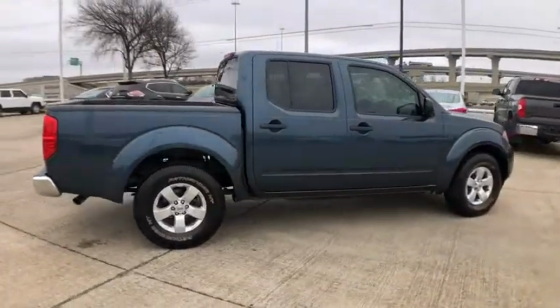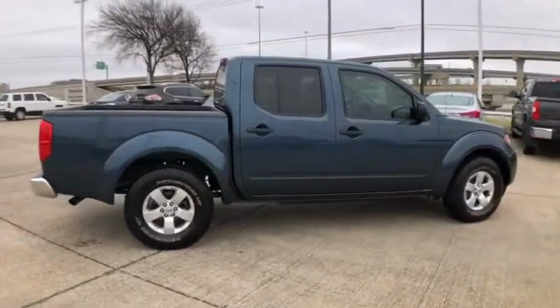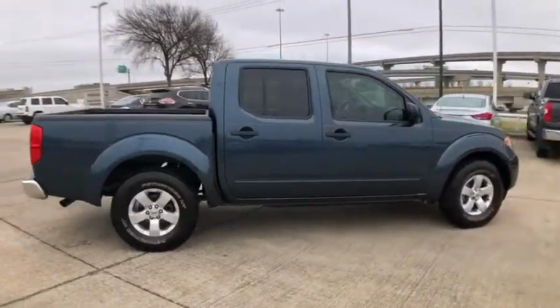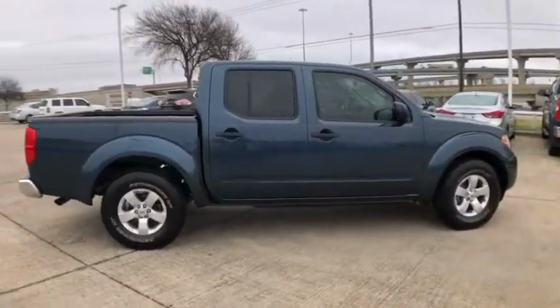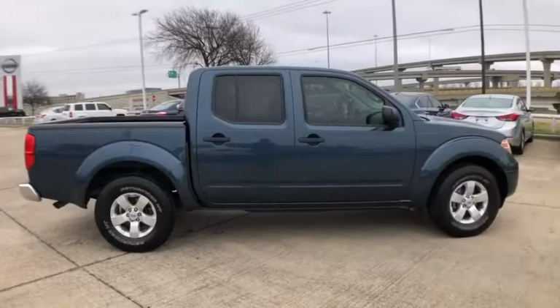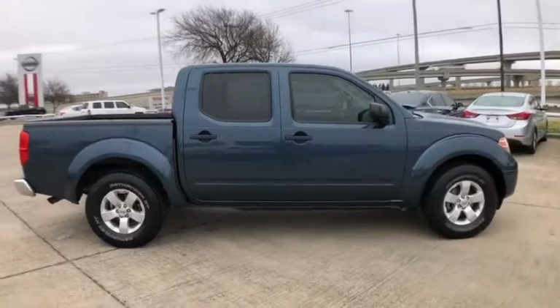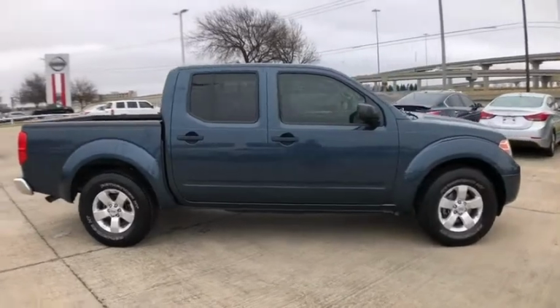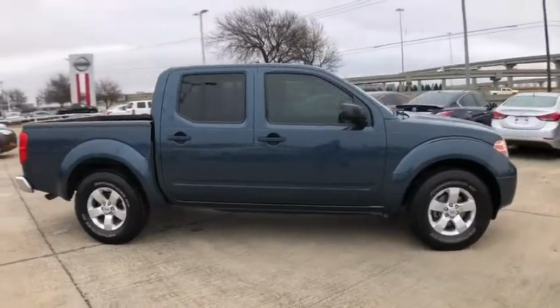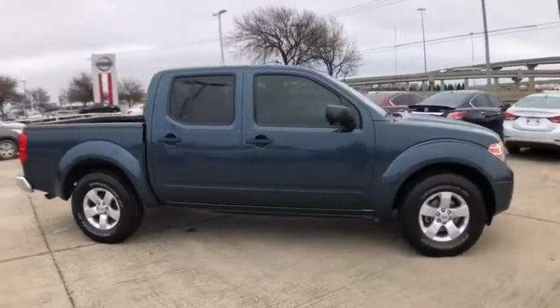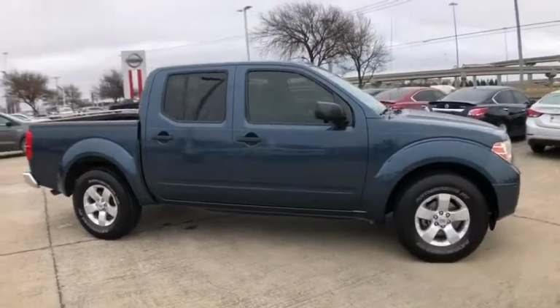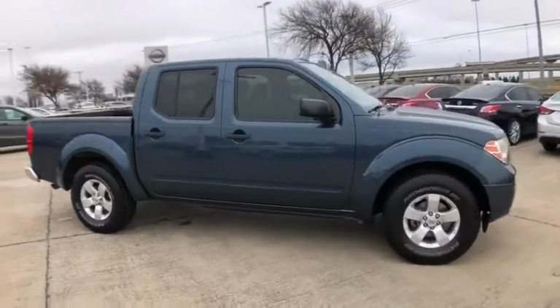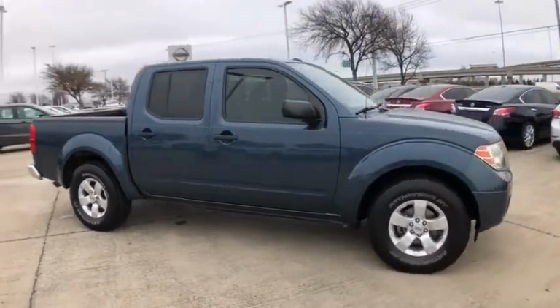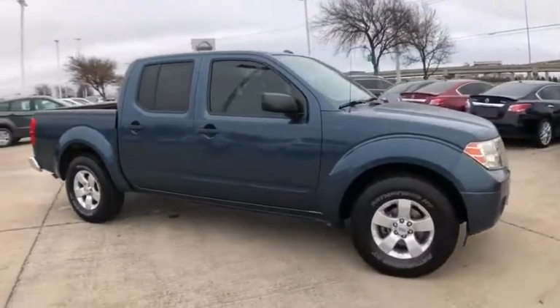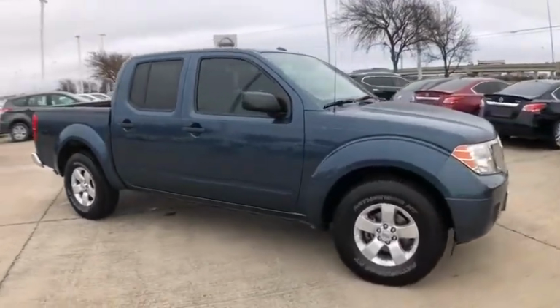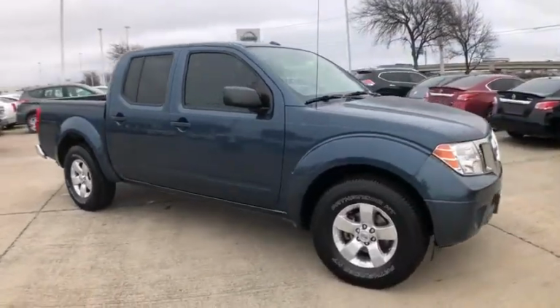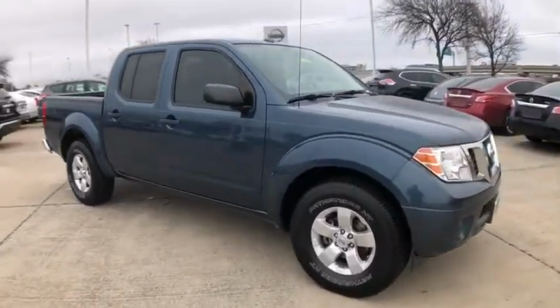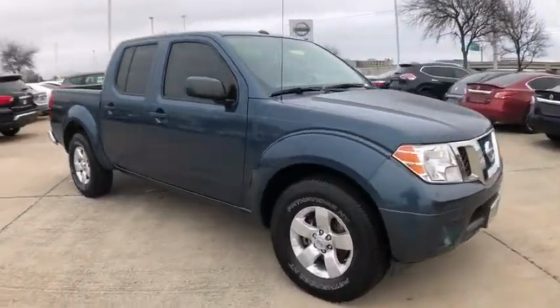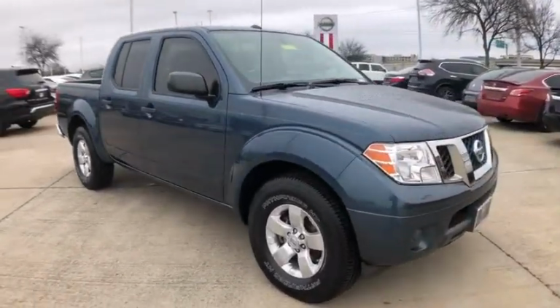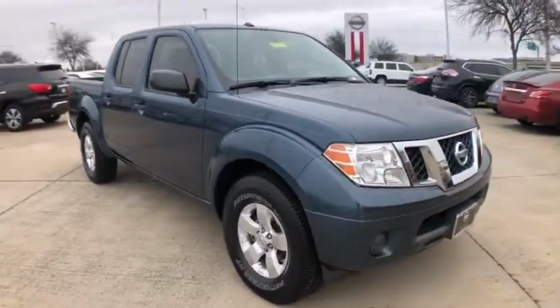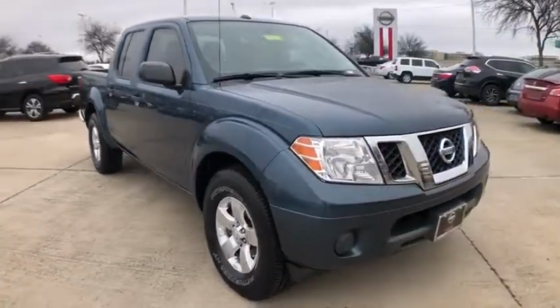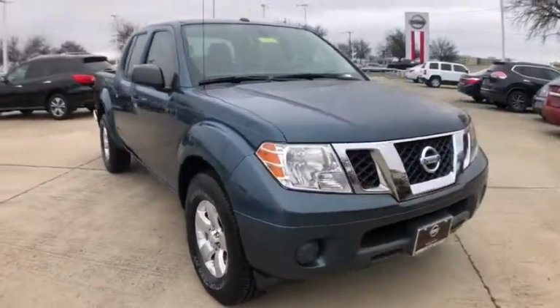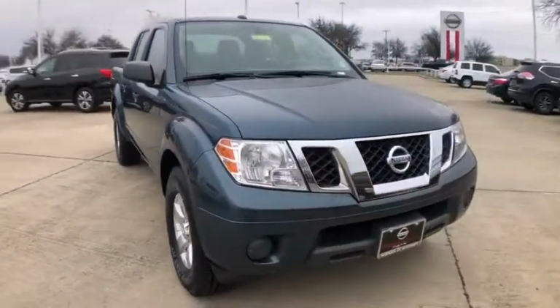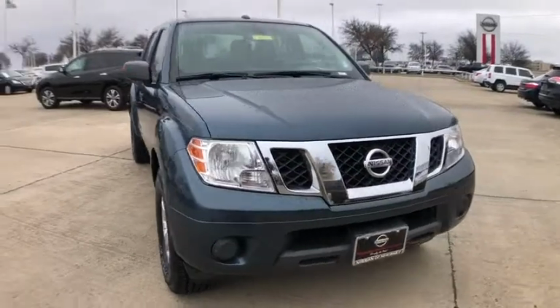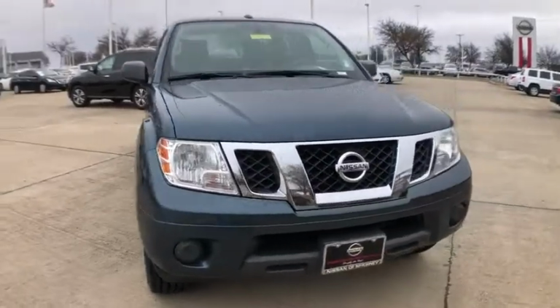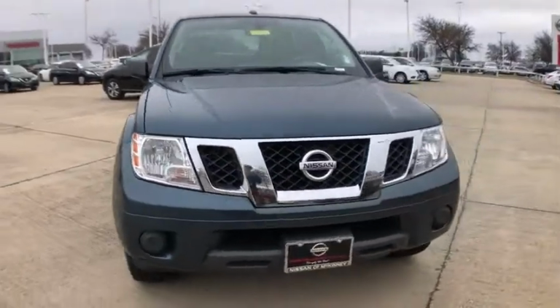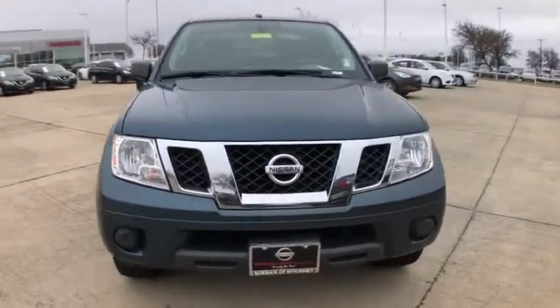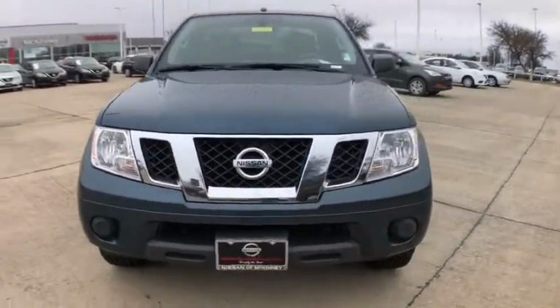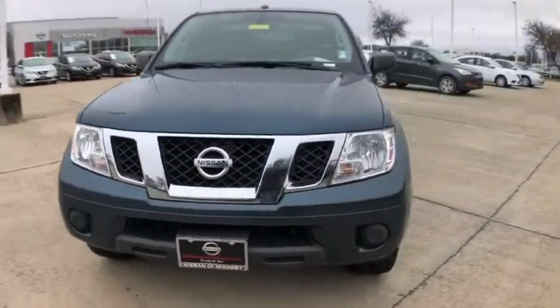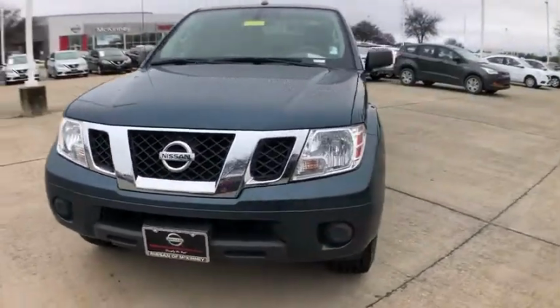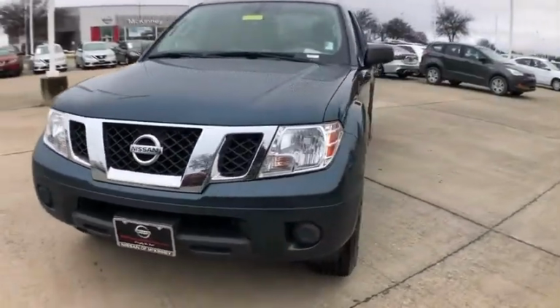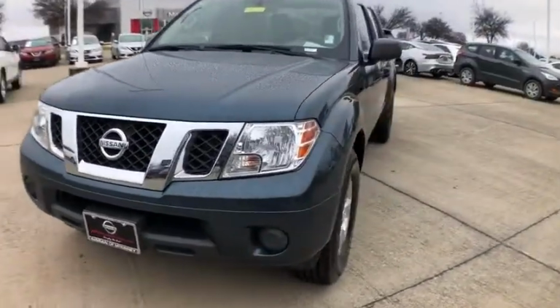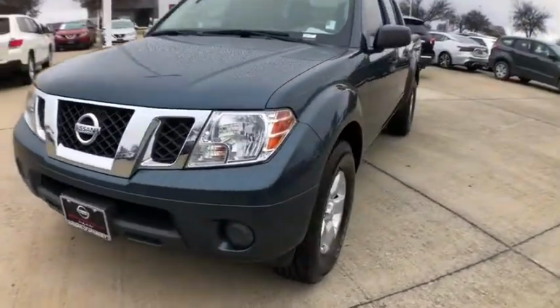The Frontier's interior comforts include cab versatility, under-seat storage, and seating for five. This vehicle has less than 75,000 miles.